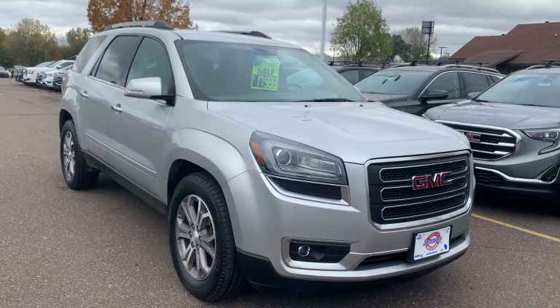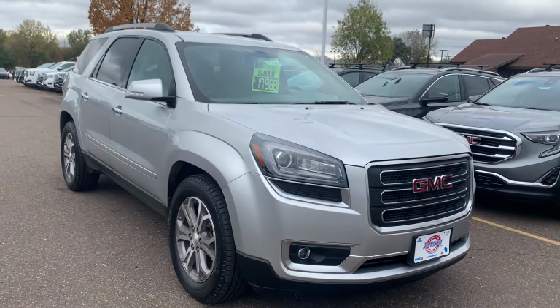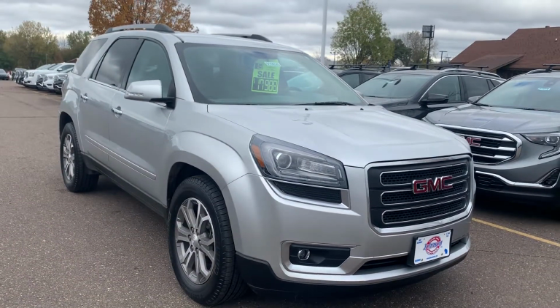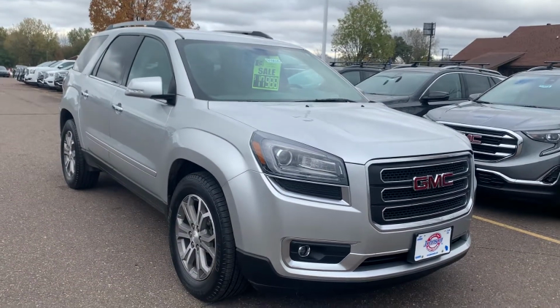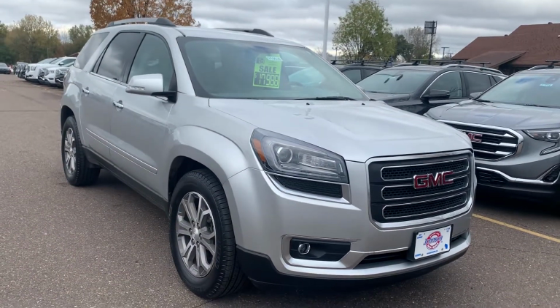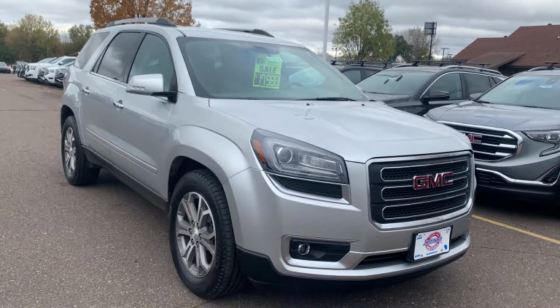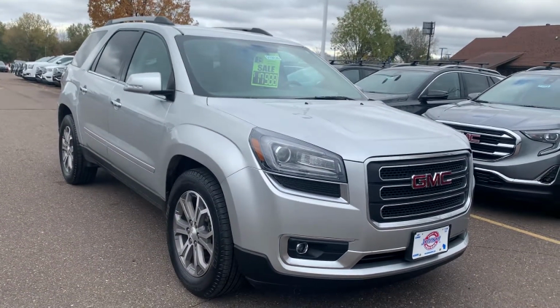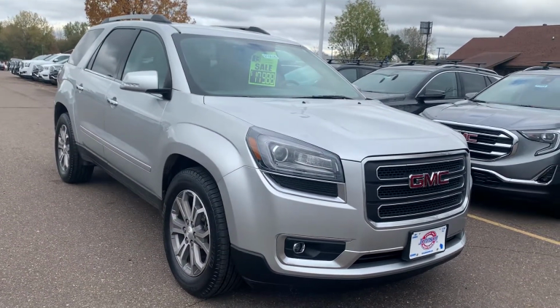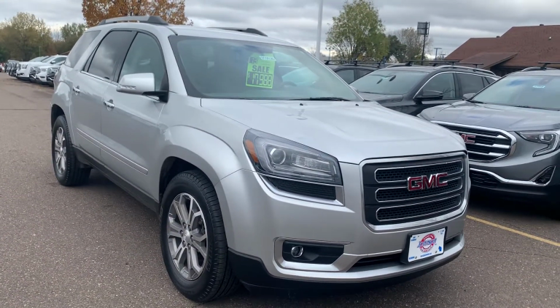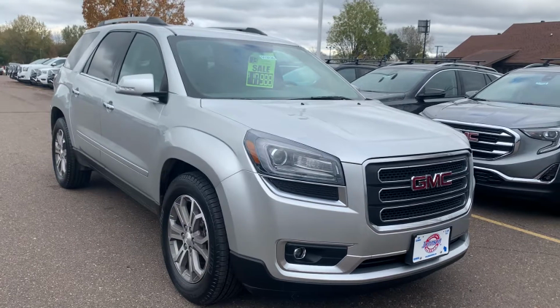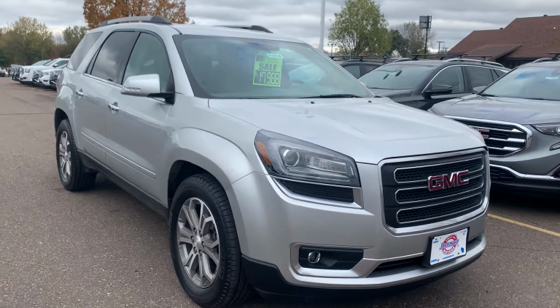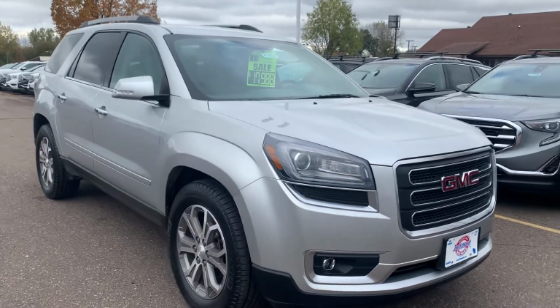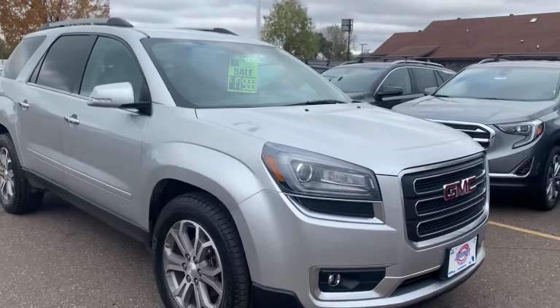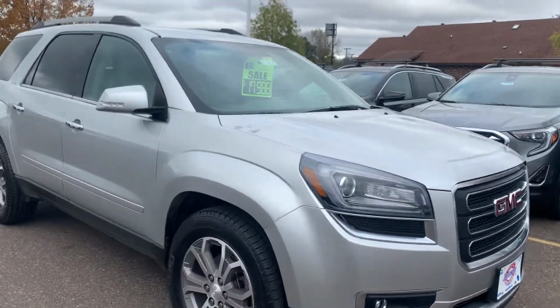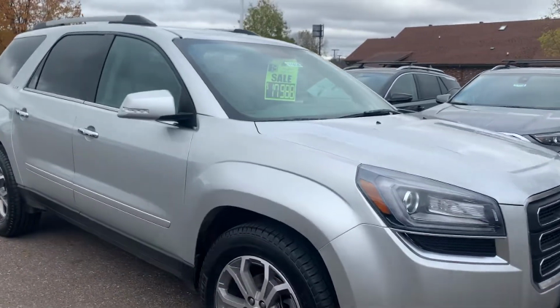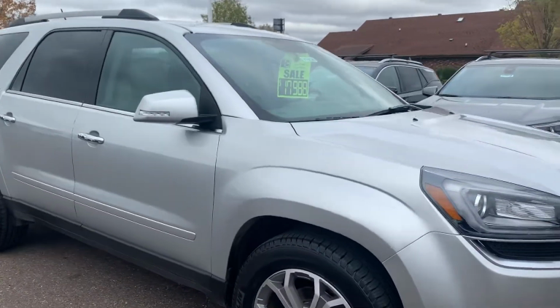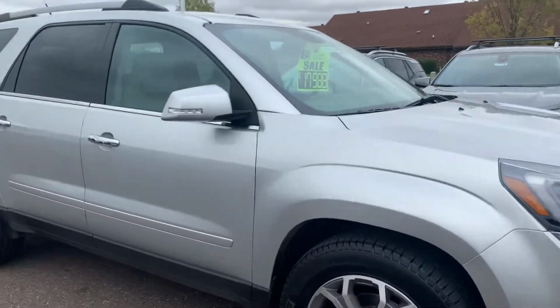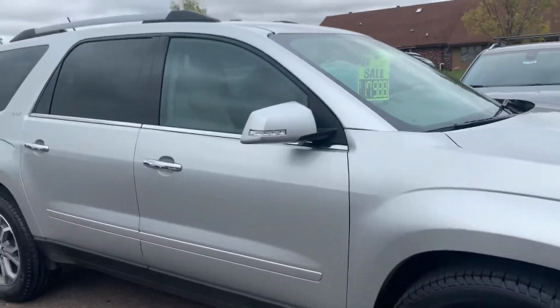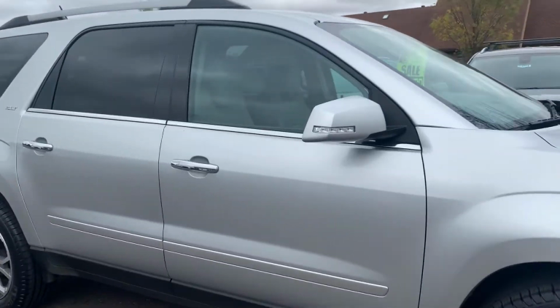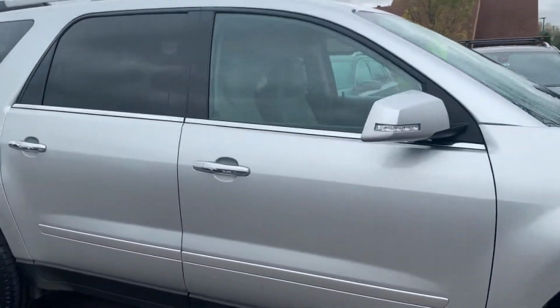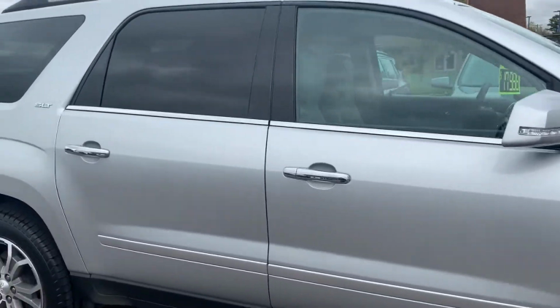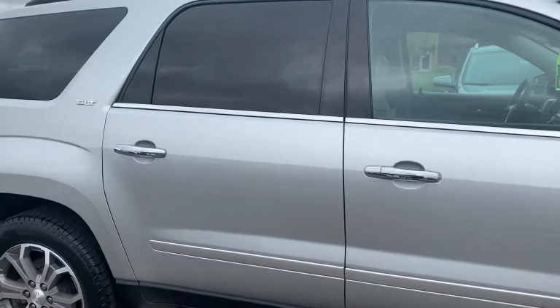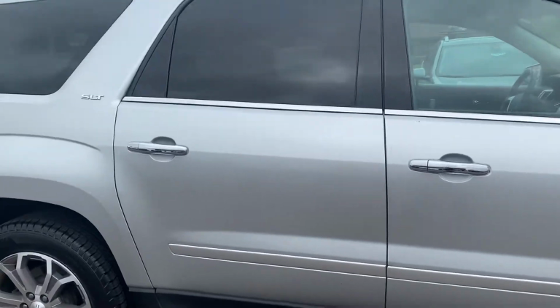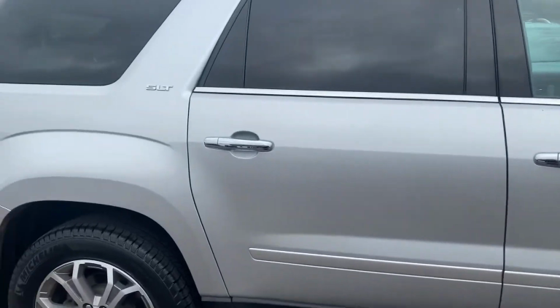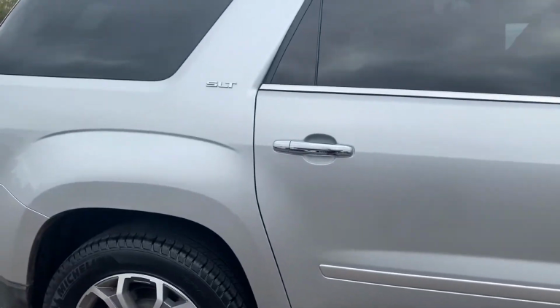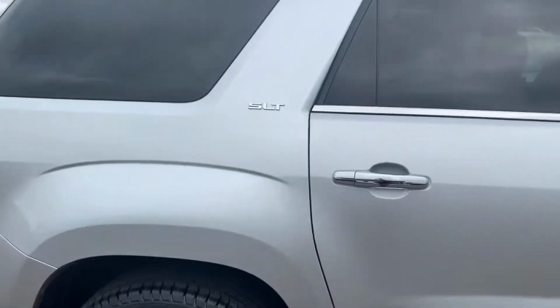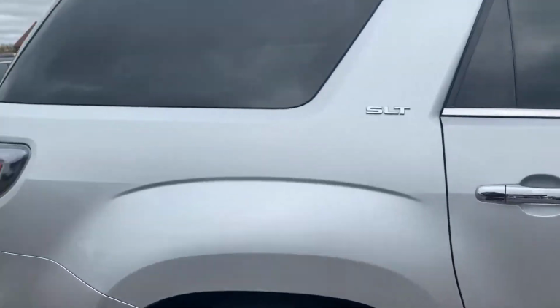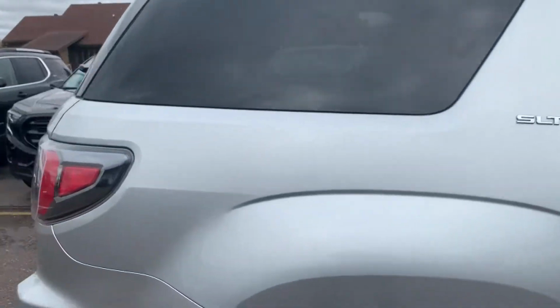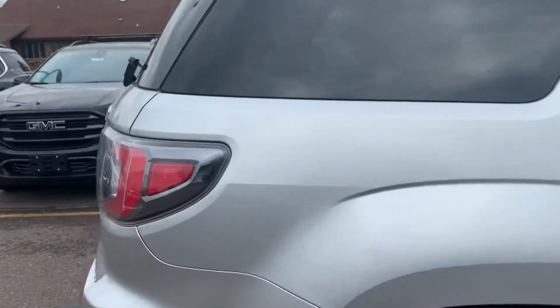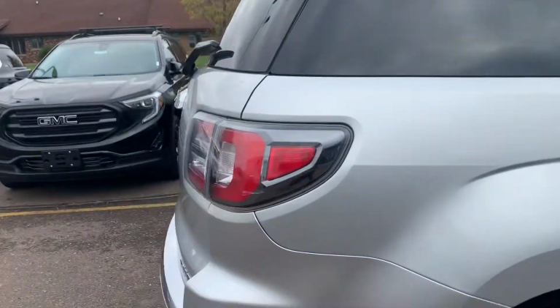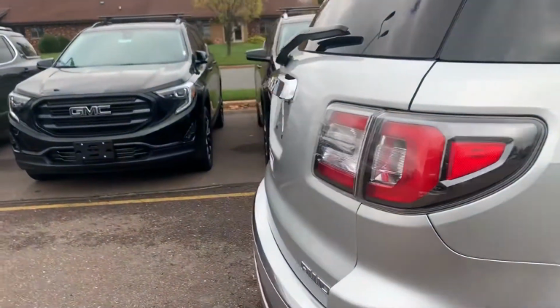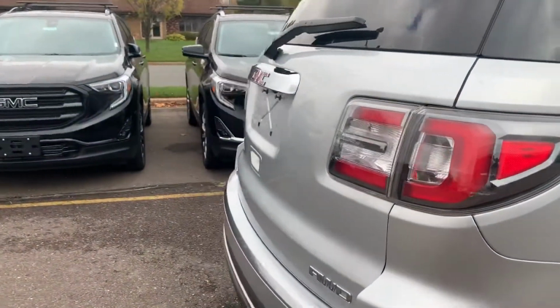Good morning from Johnson Motors in Menominee, Wisconsin. This is a 2013 GMC Acadia SLT1. It has a 3.6 liter V6 engine and 82,300 miles on it.